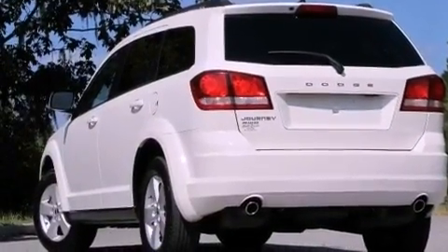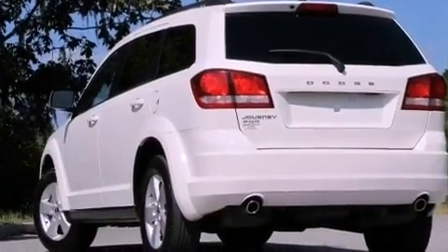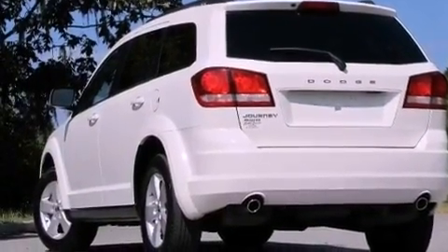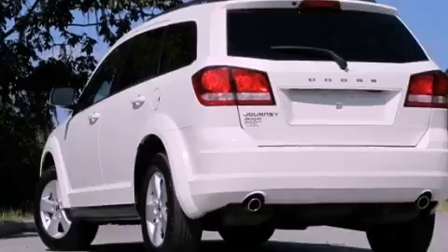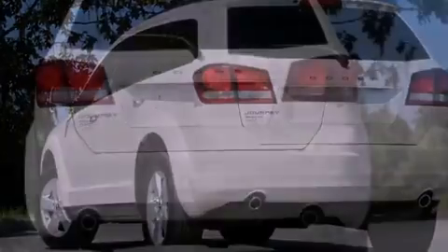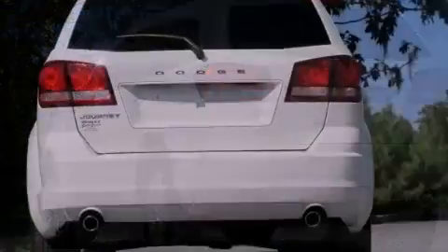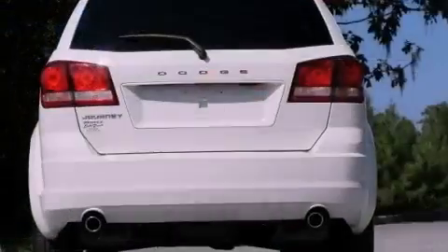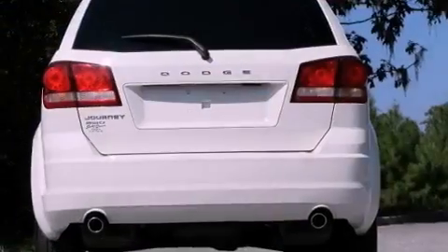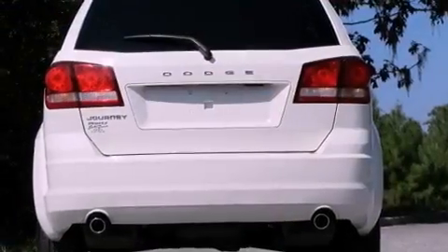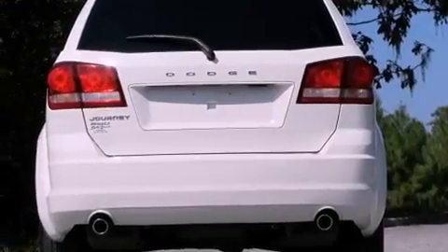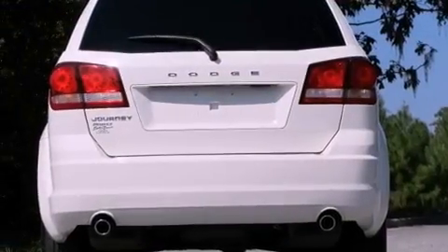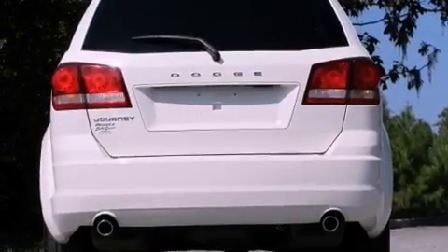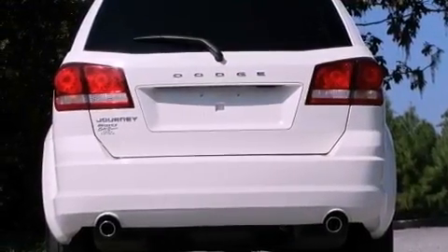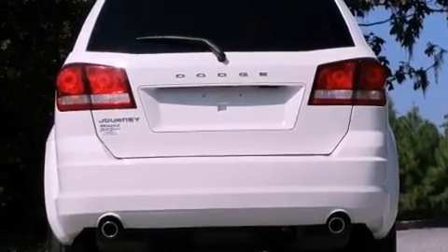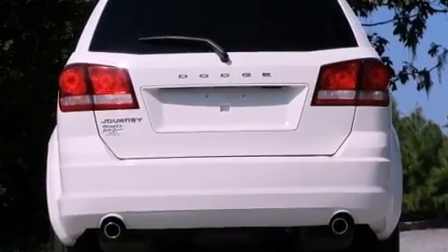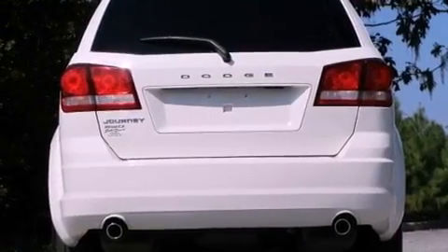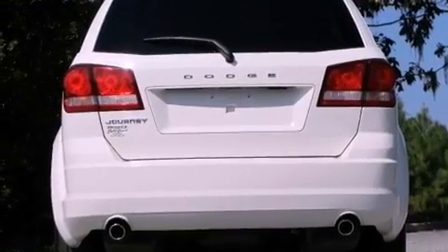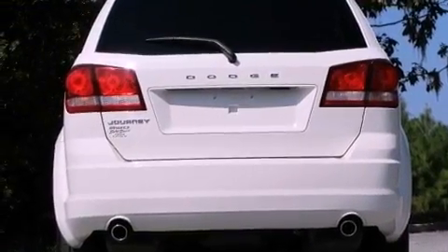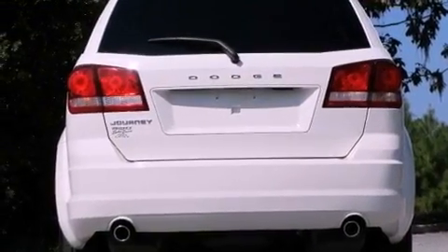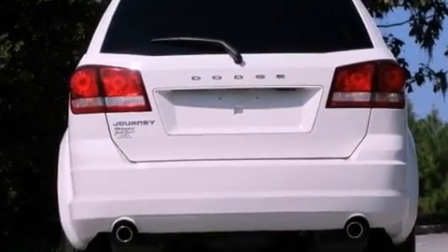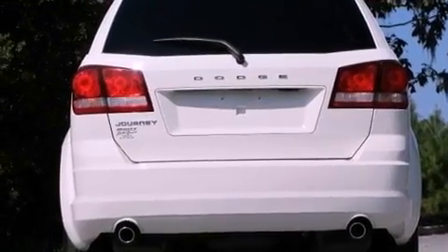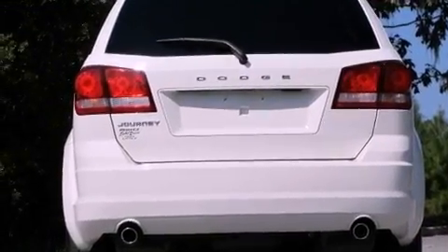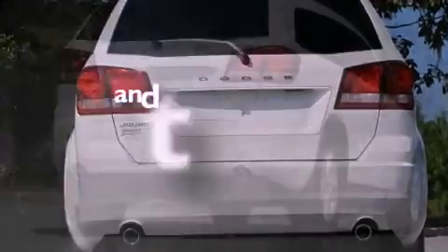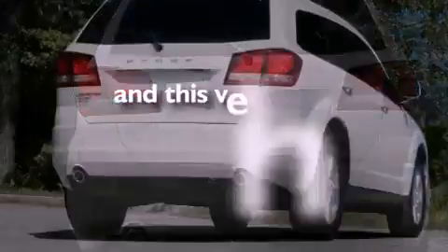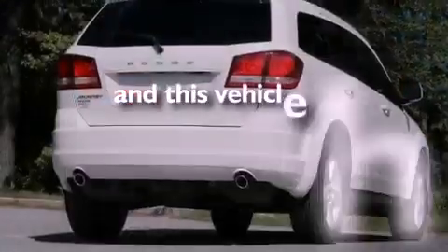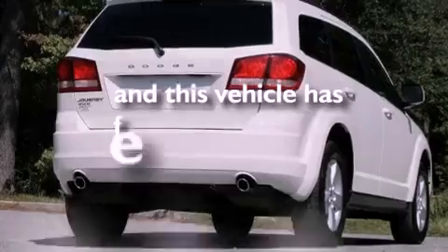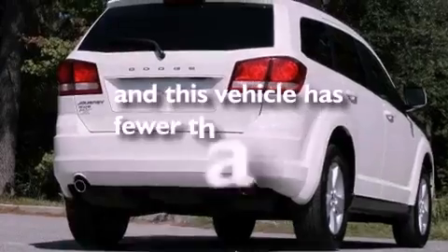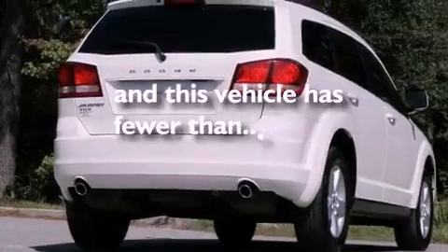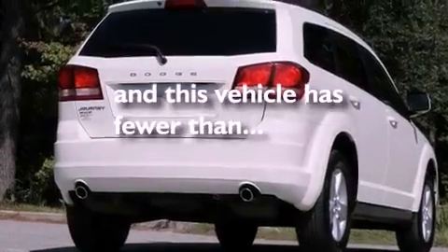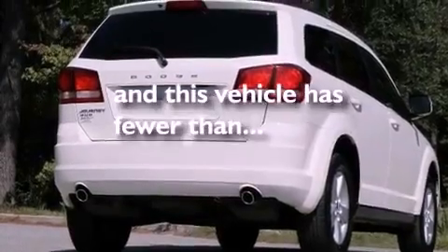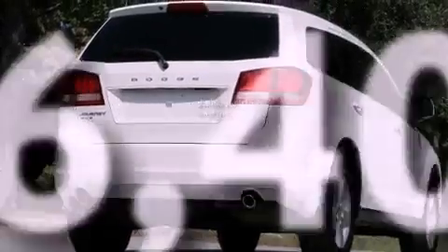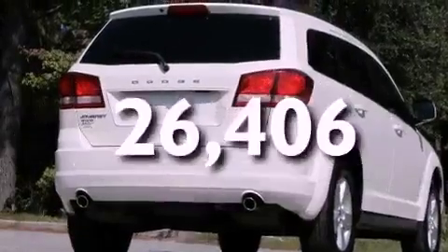12-volt power outlets, disc brakes with an anti-lock braking system, air conditioning. And this vehicle has fewer than 27,000 miles on the odometer.